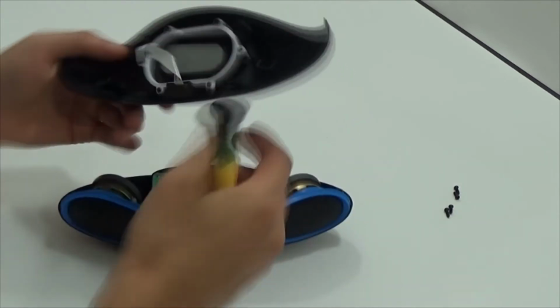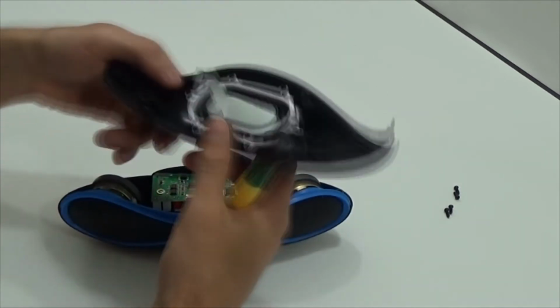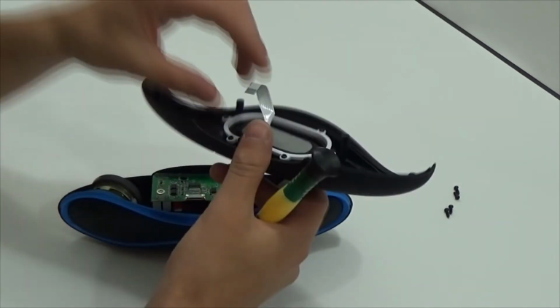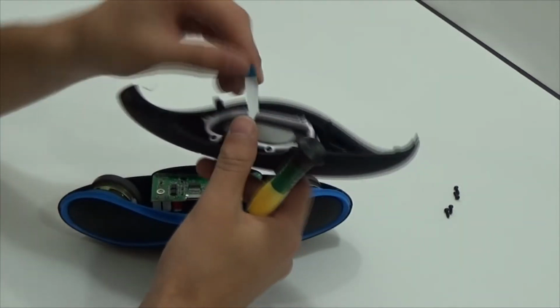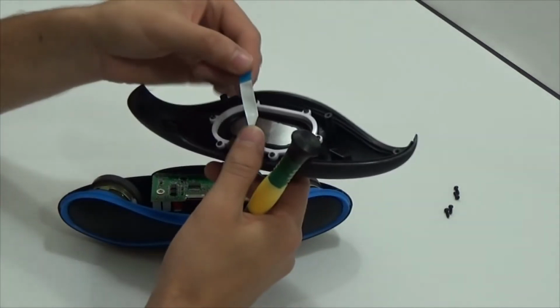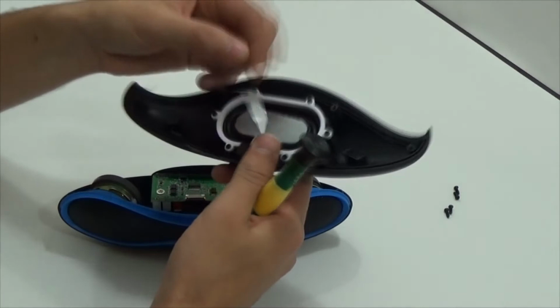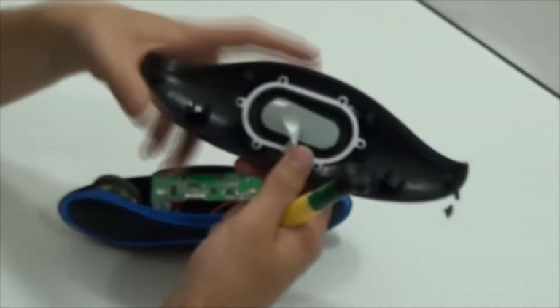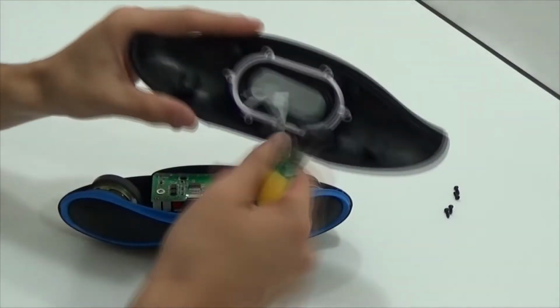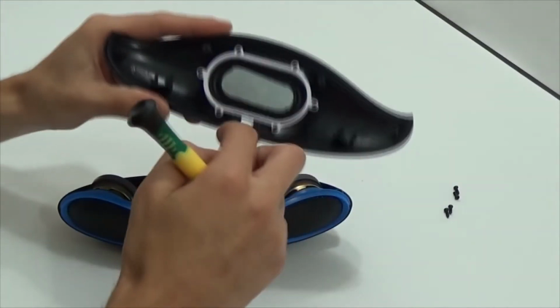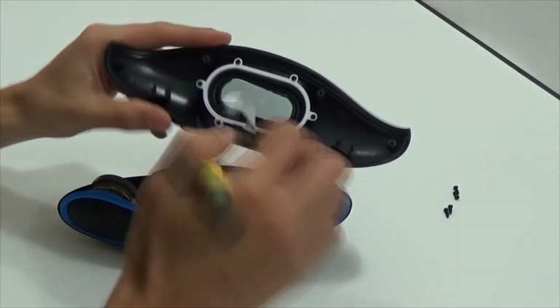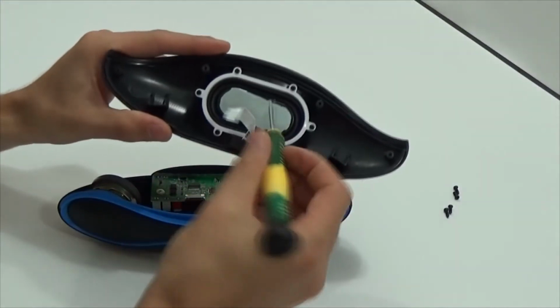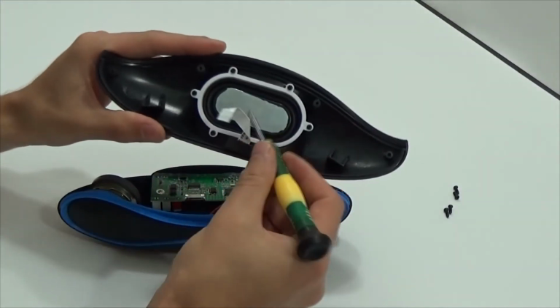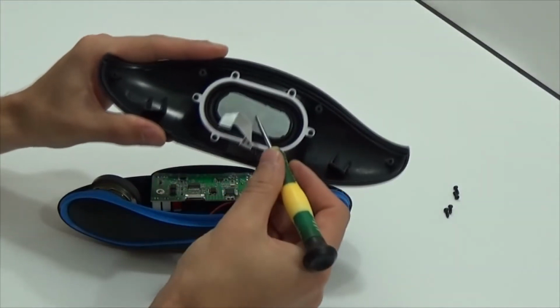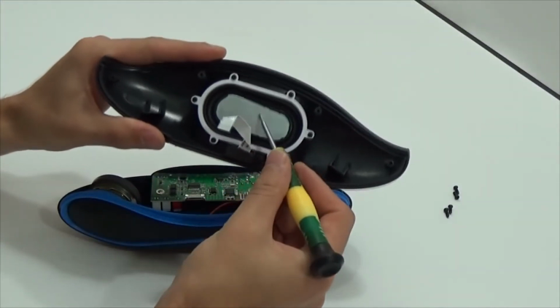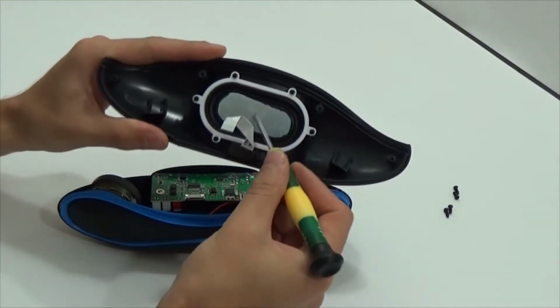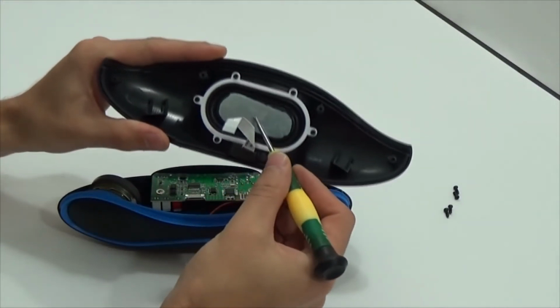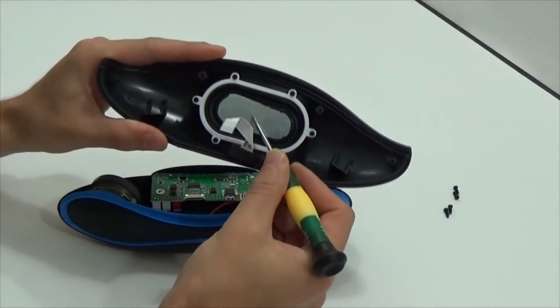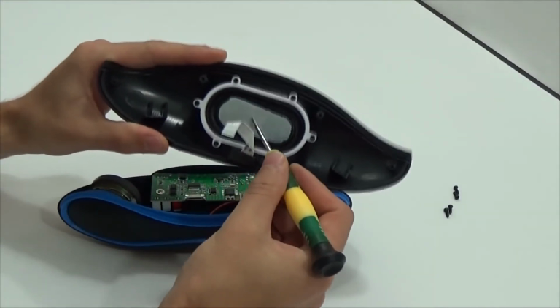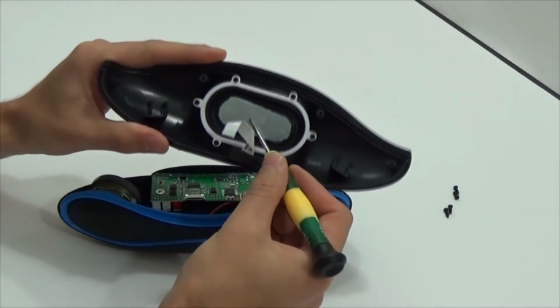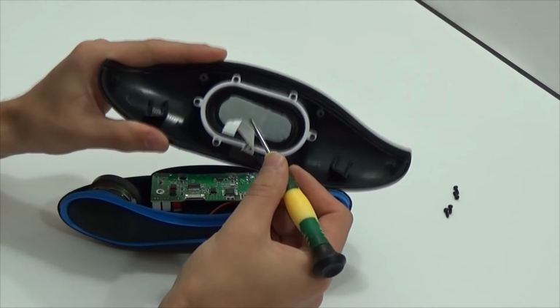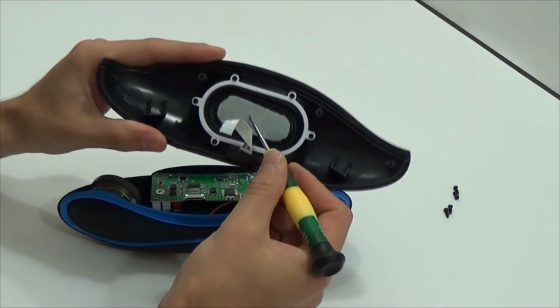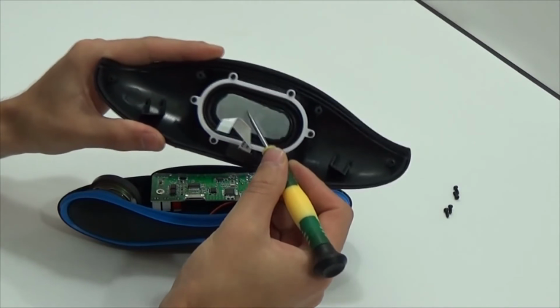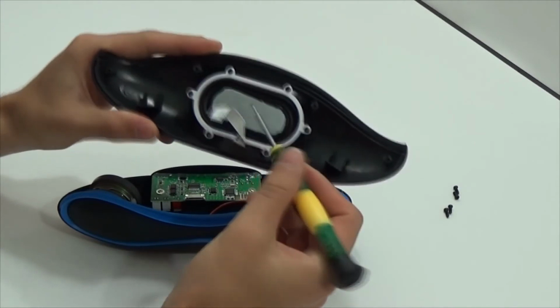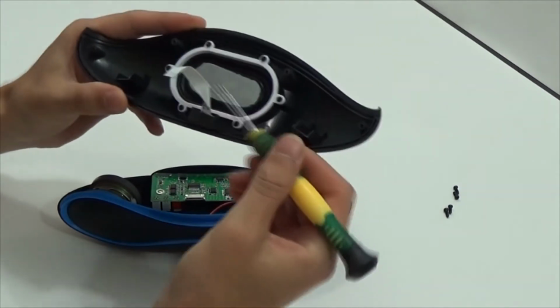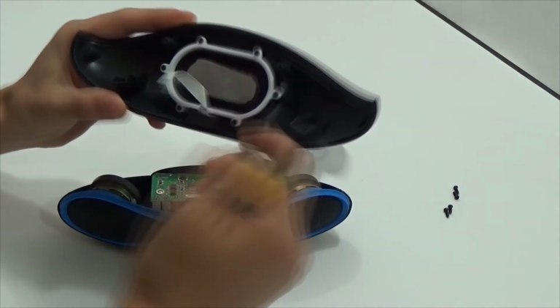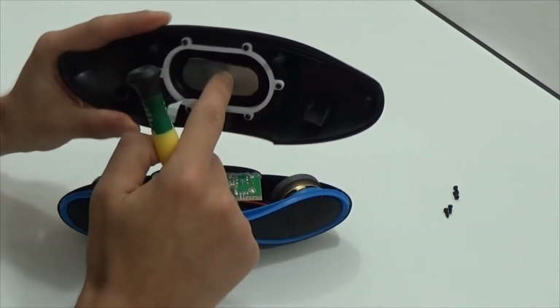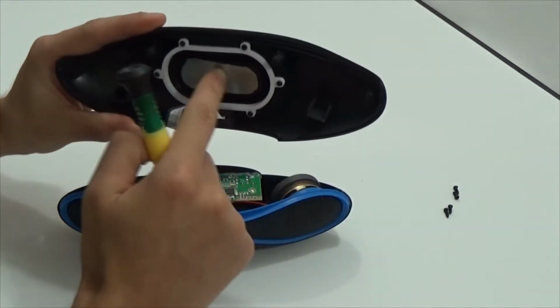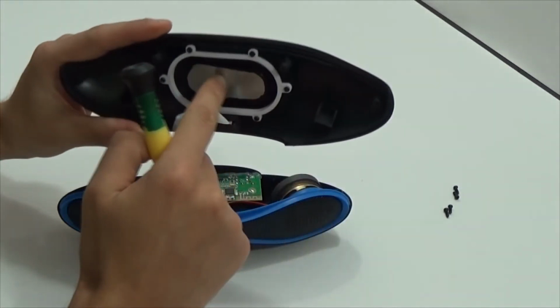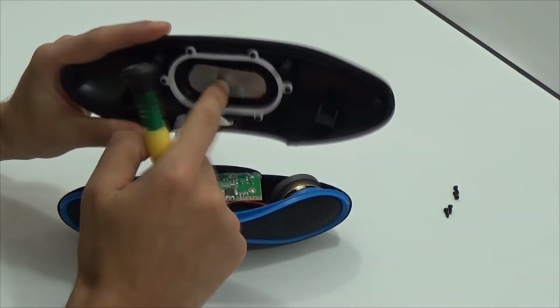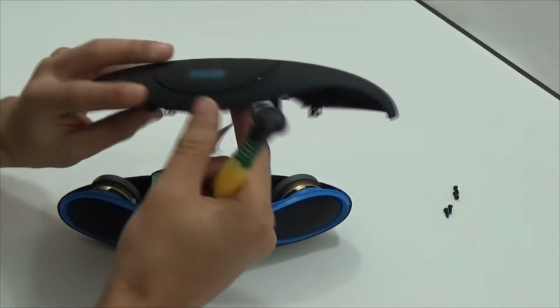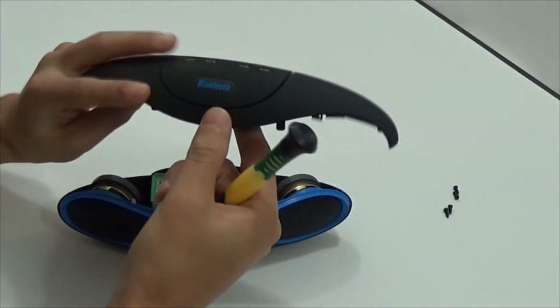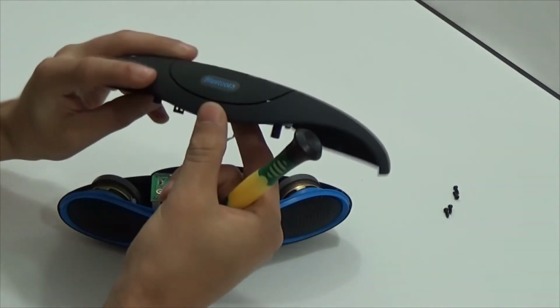Put aside this part. There's something looking like a tweeter, but in fact this thing is called a Passive Emitter.